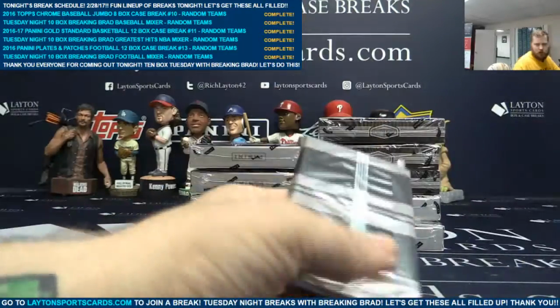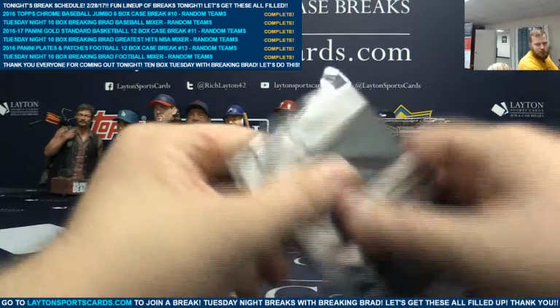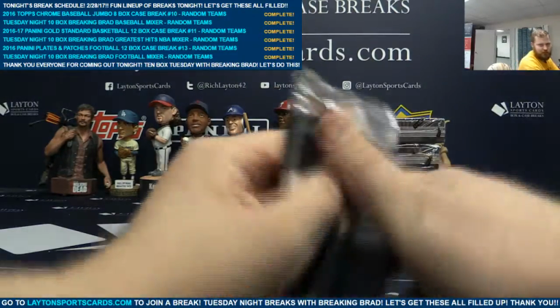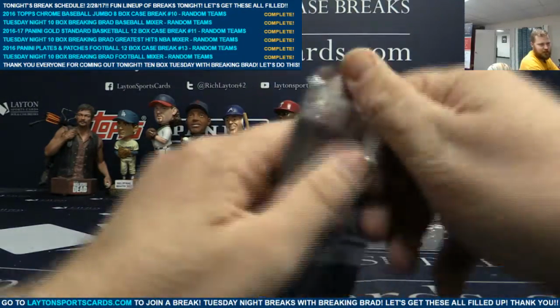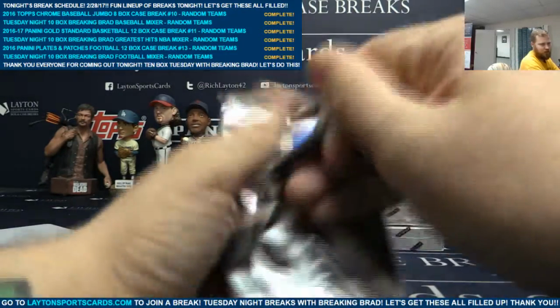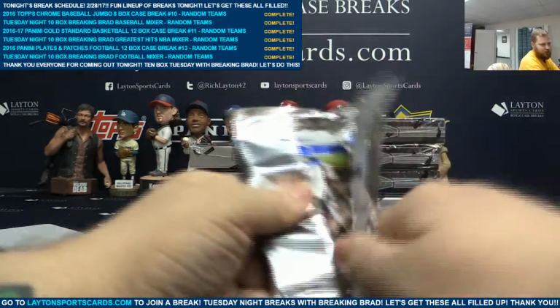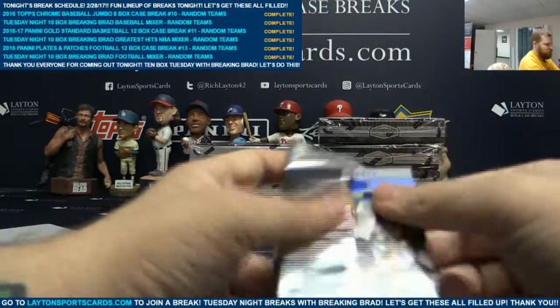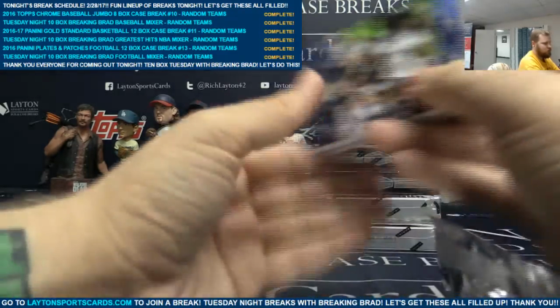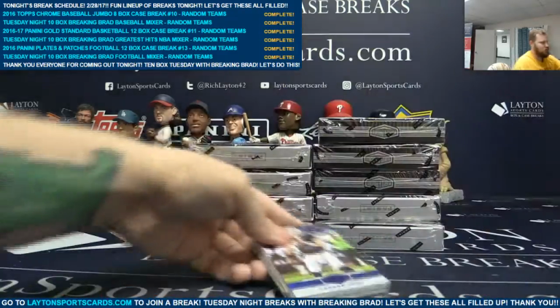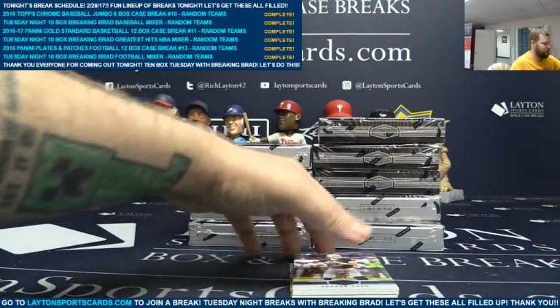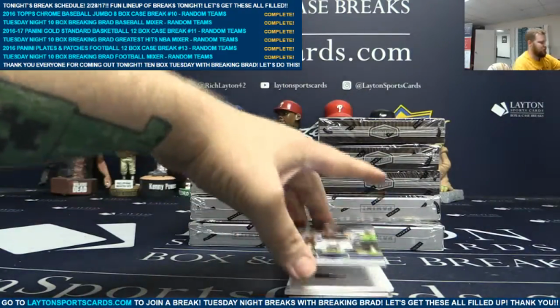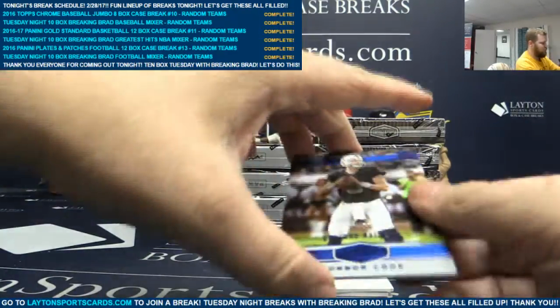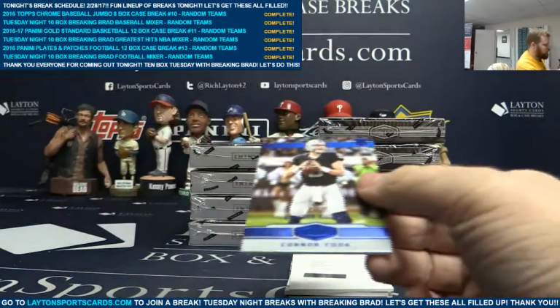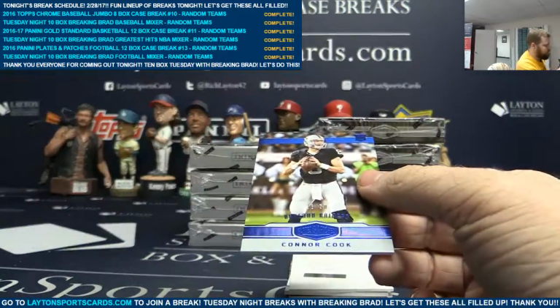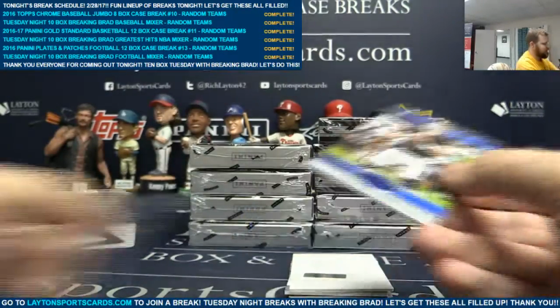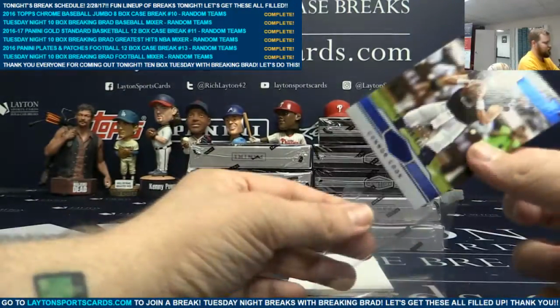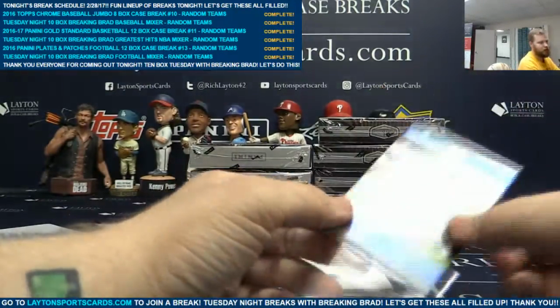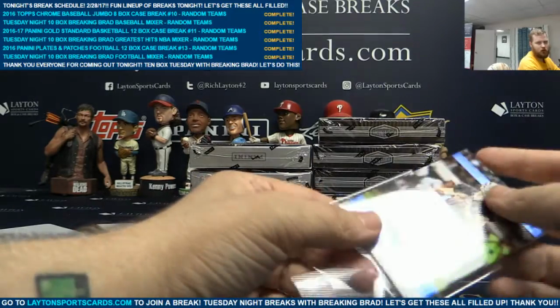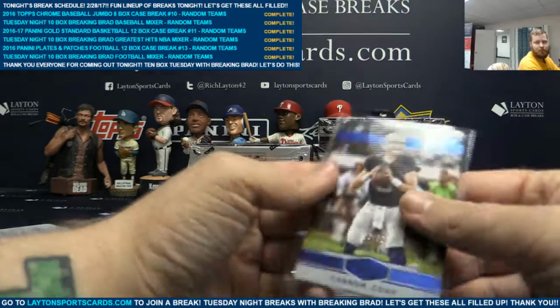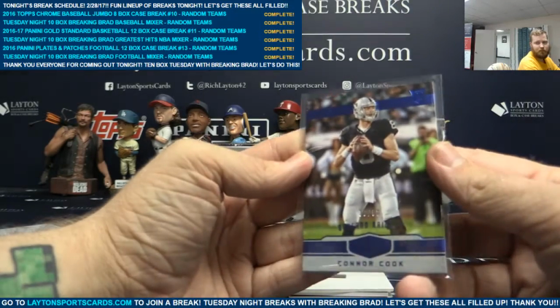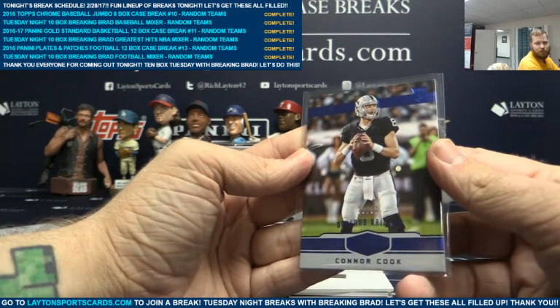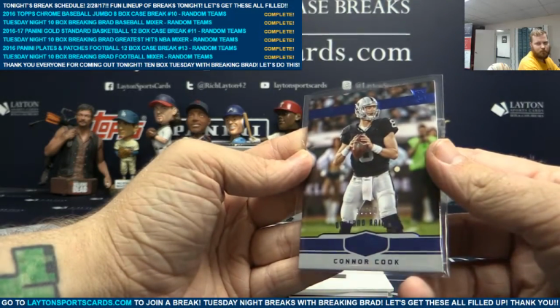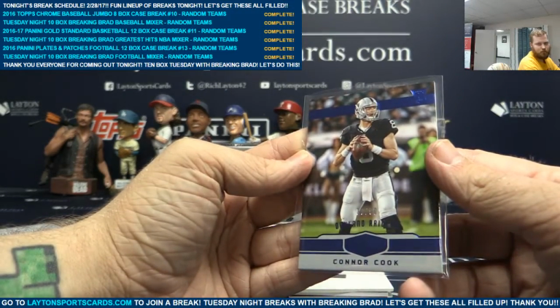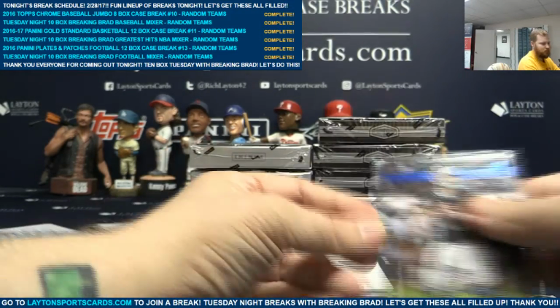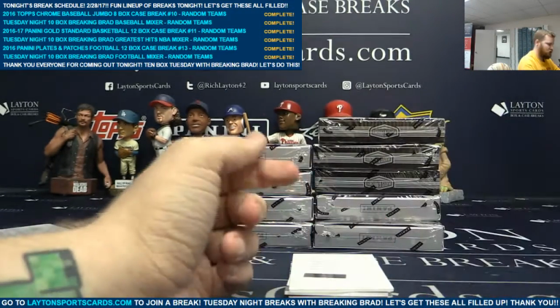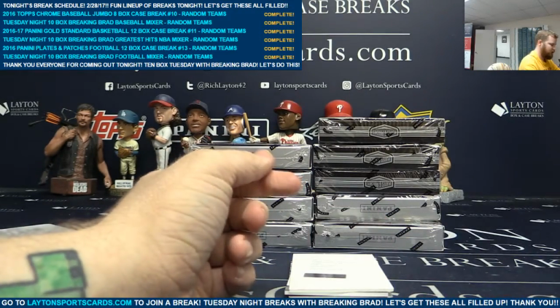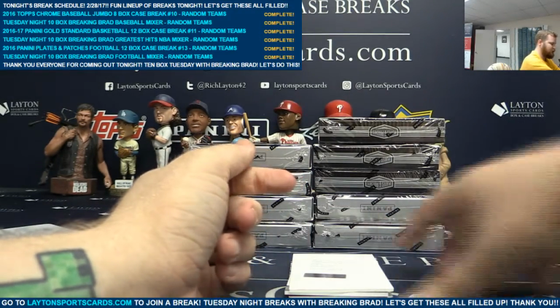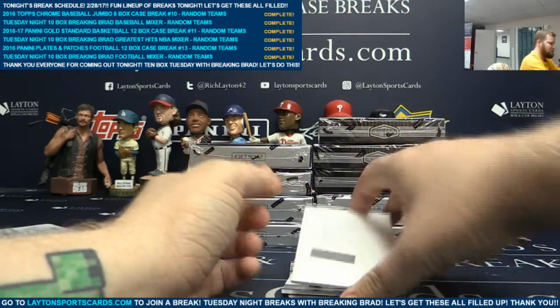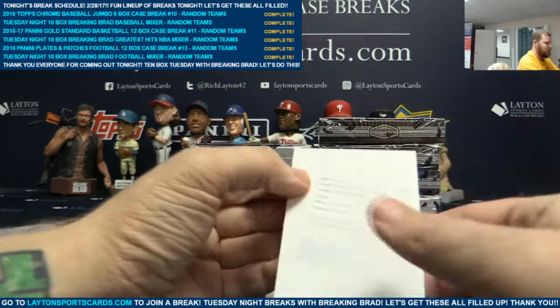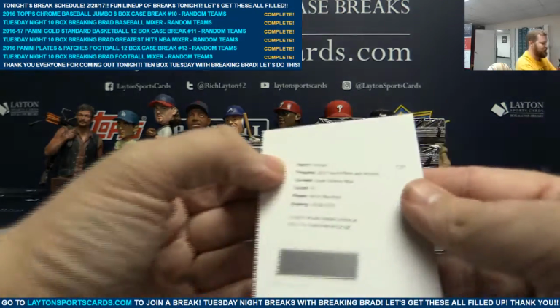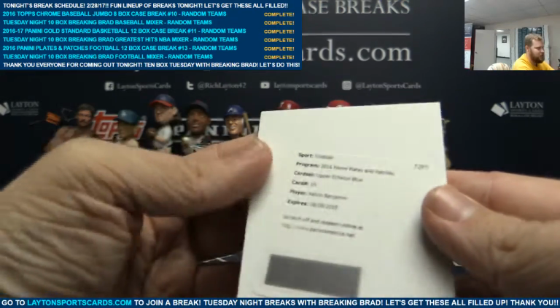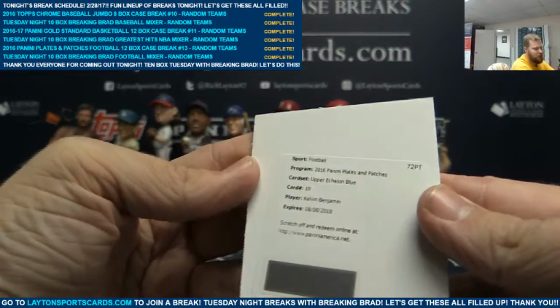Should be very interesting. Blue rookie to 50, Connor Cook. Redemption, Kelvin Benjamin, card 19, Upper Echelon Blue.